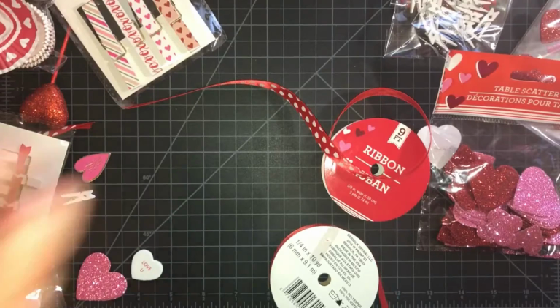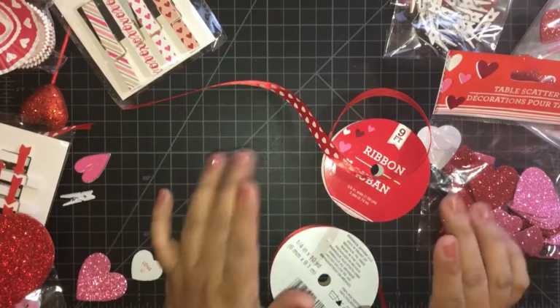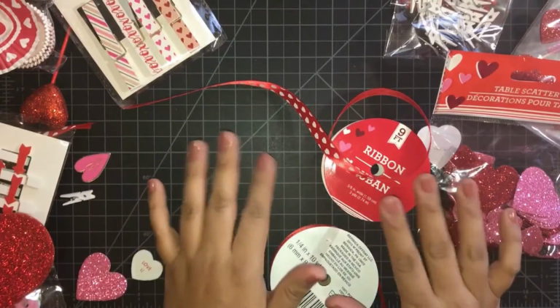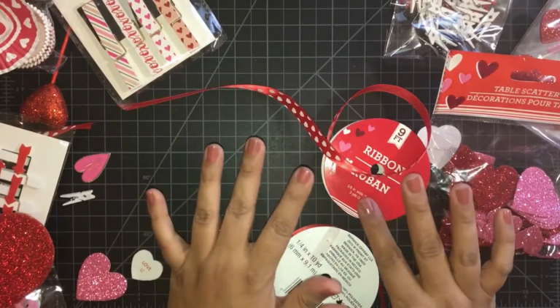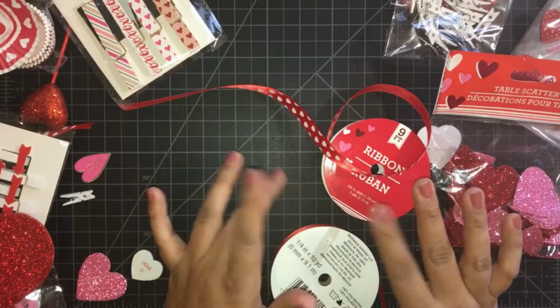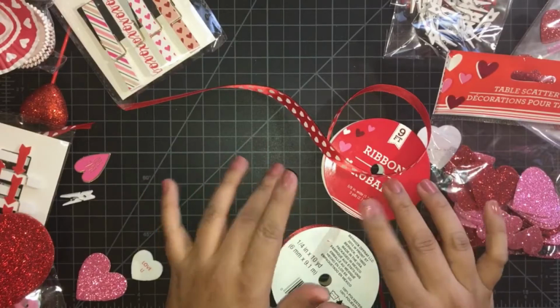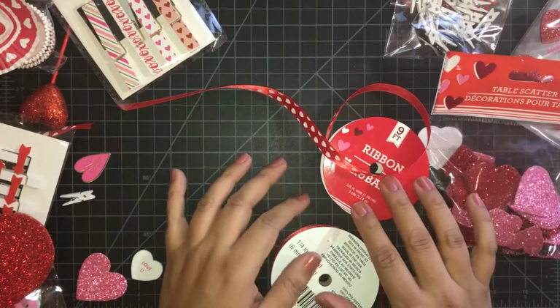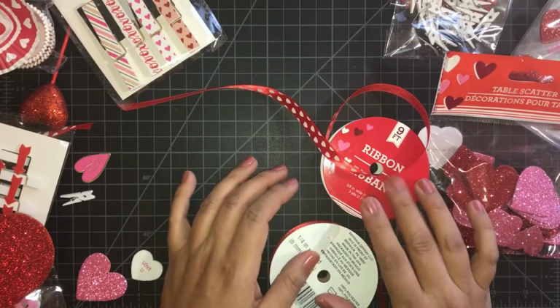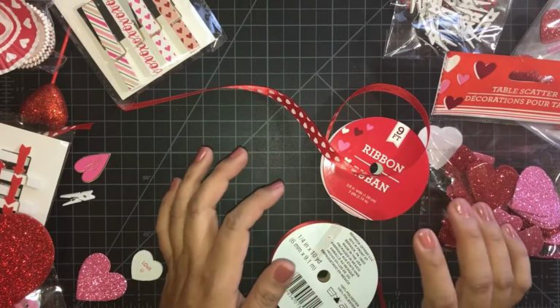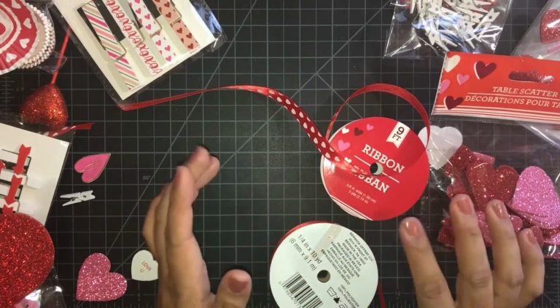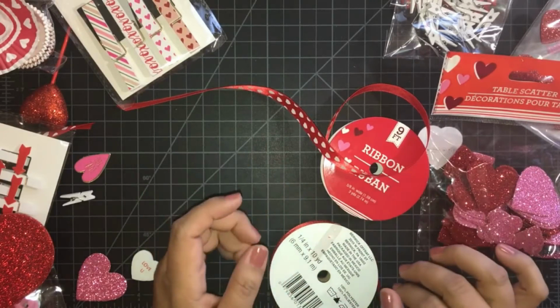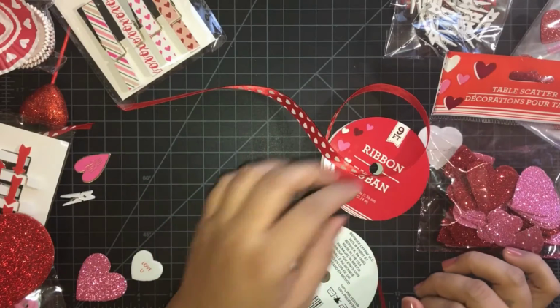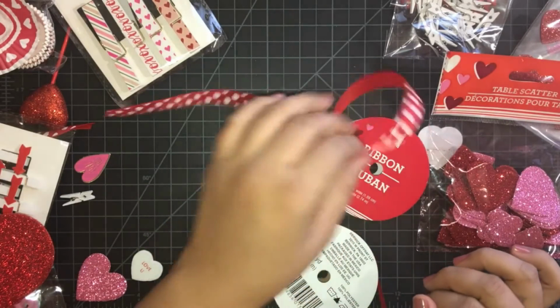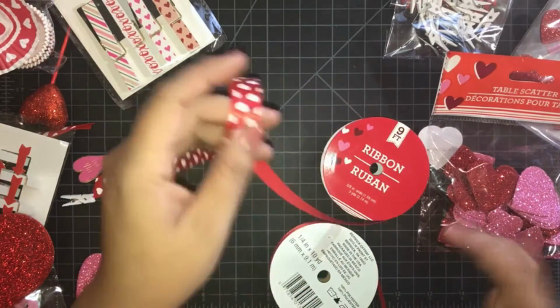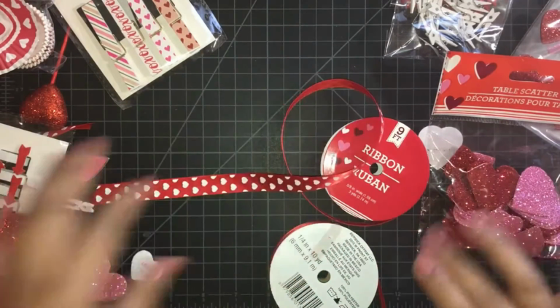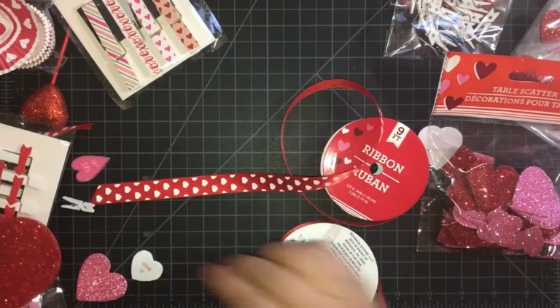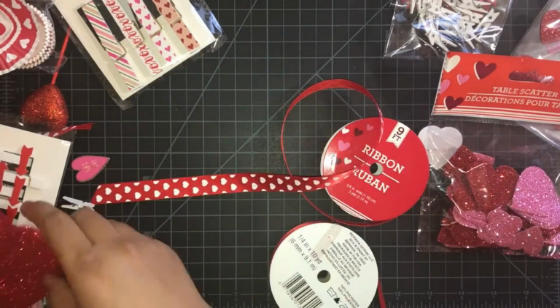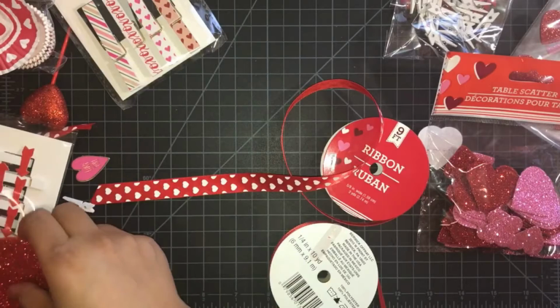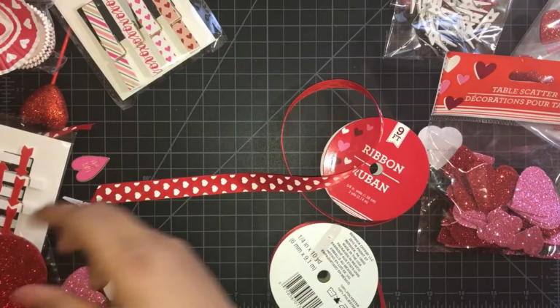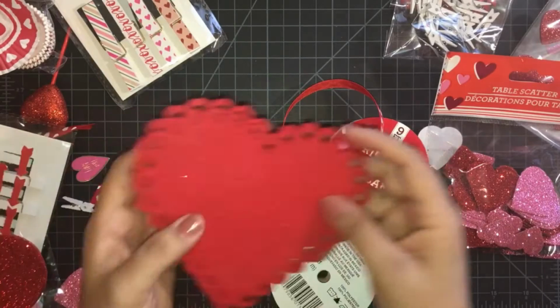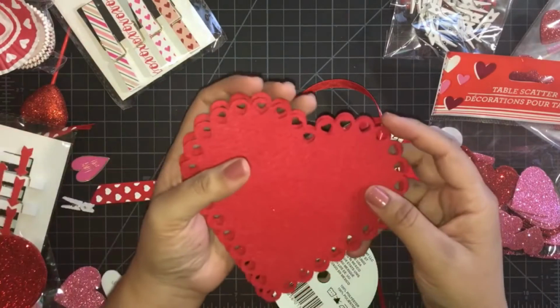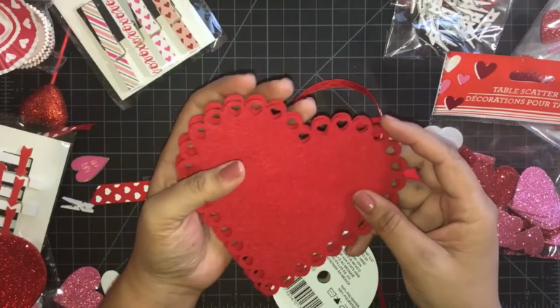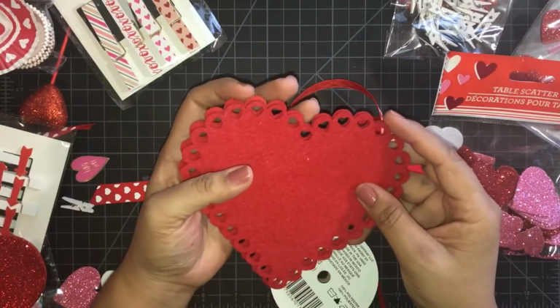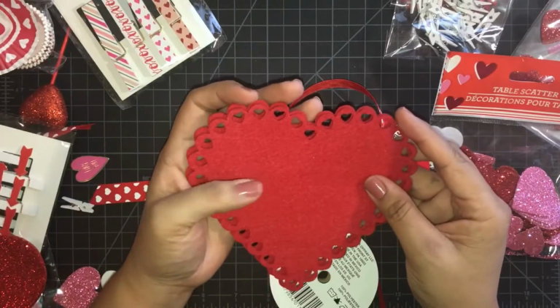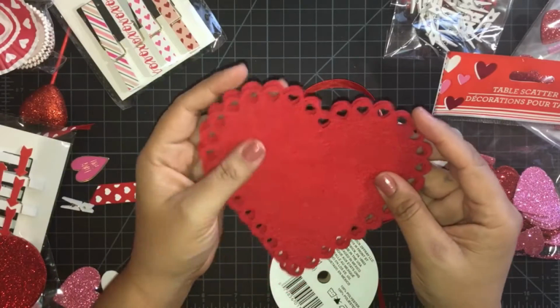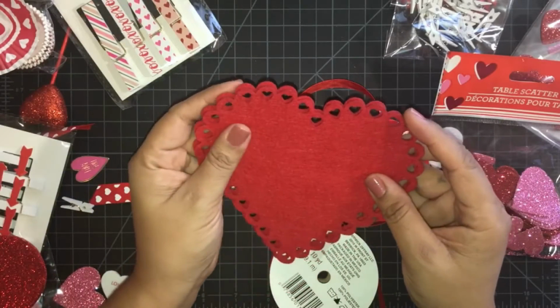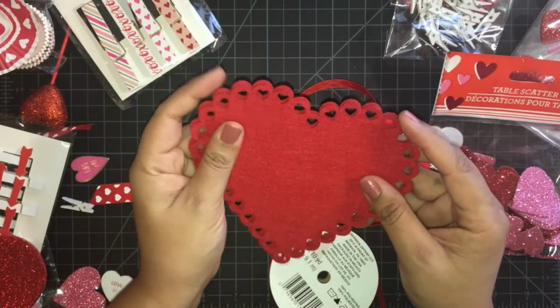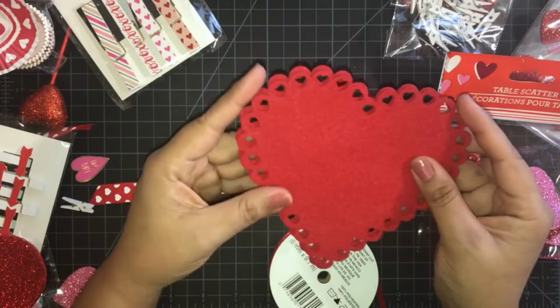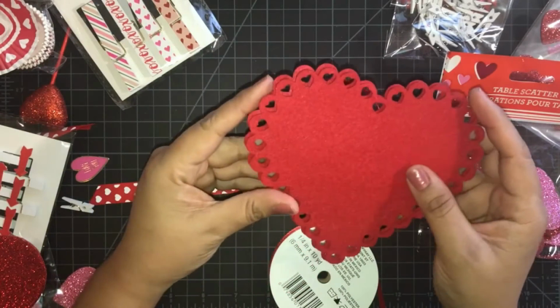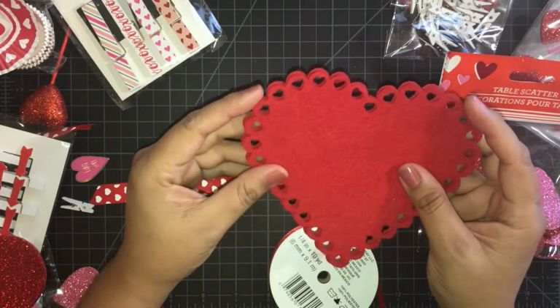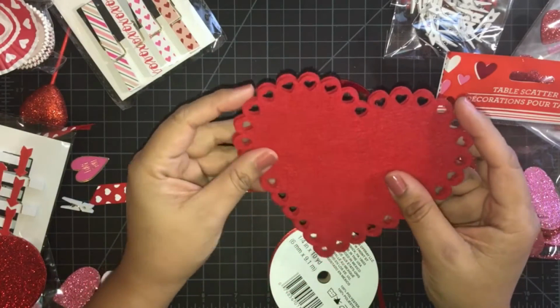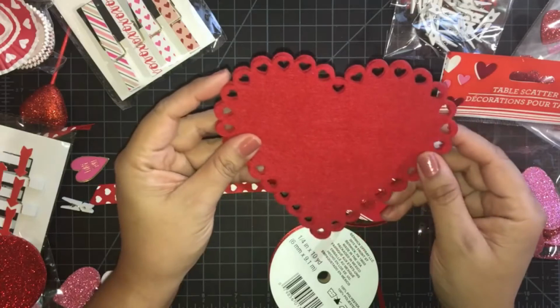Hello everyone! This is Veronica with Beast Crafty Corner. Welcome to another video. Today's video is just going to be a Valentine's little pocket.